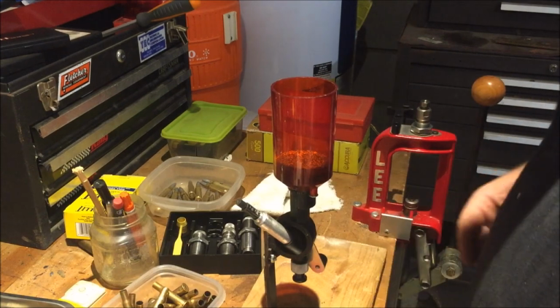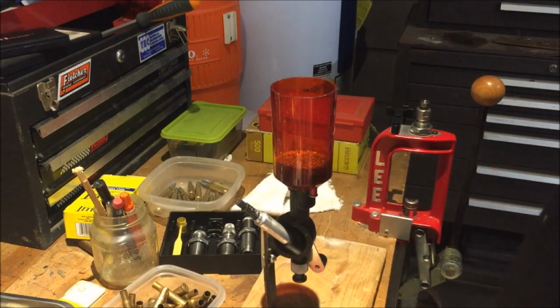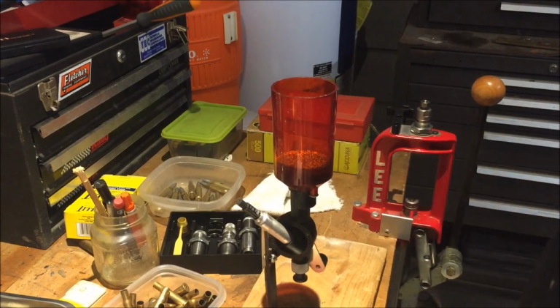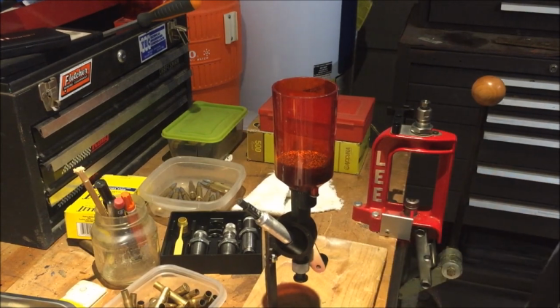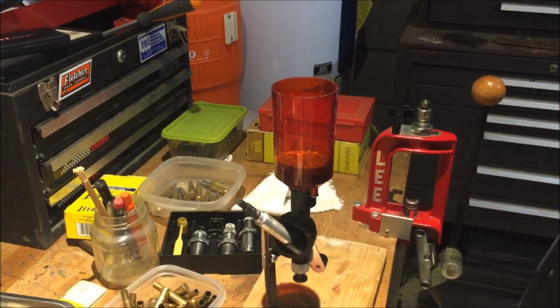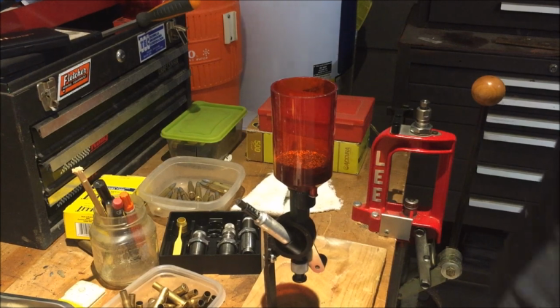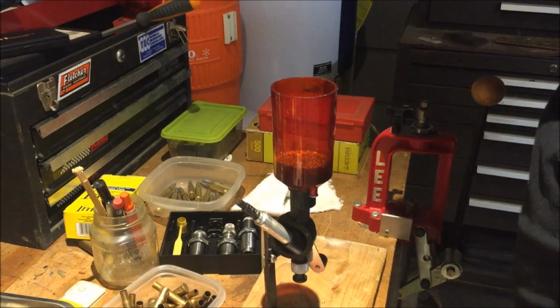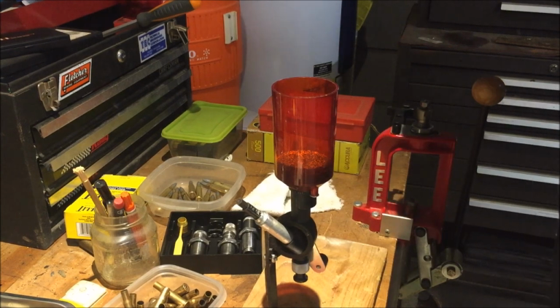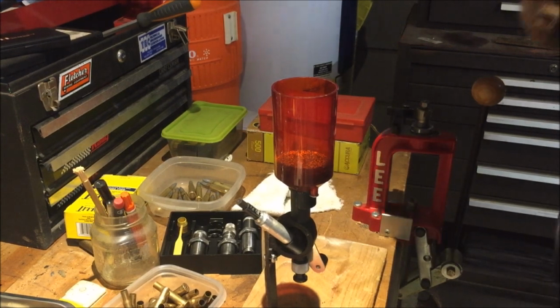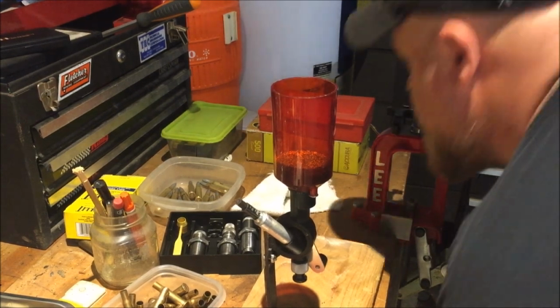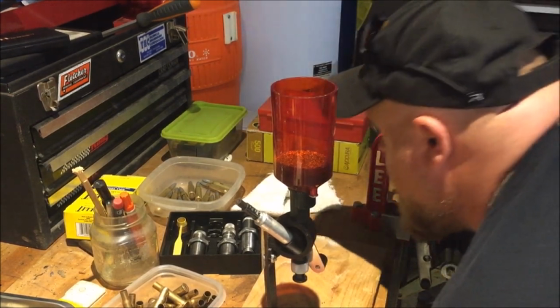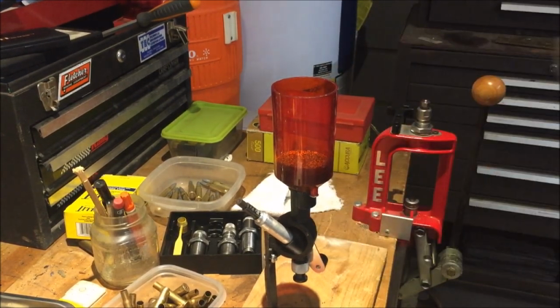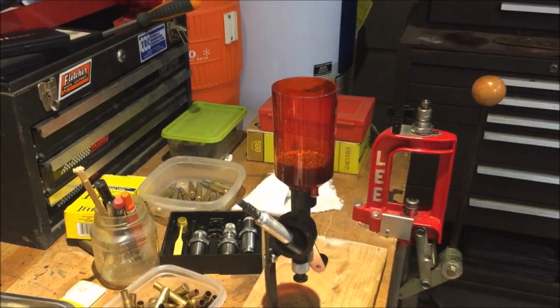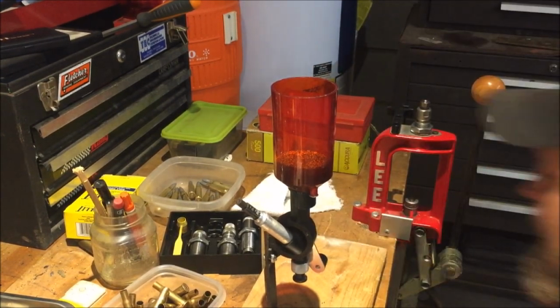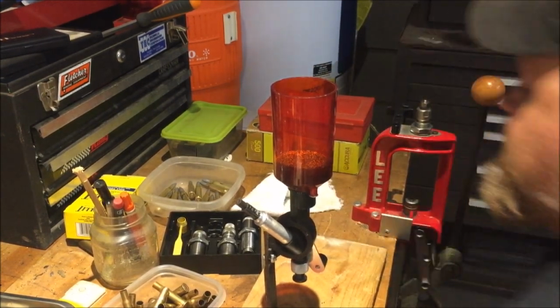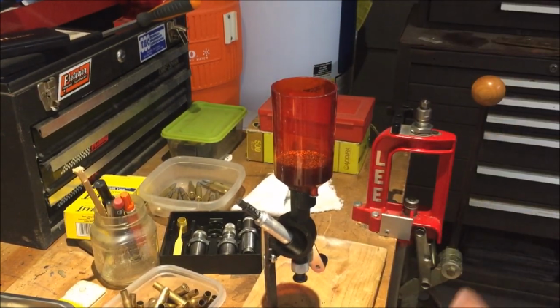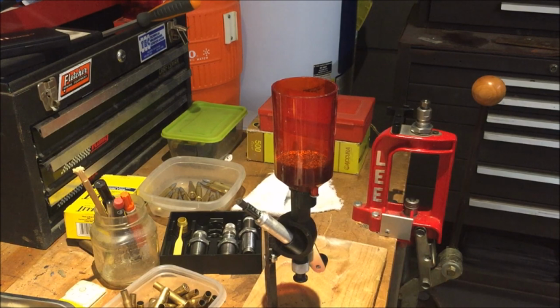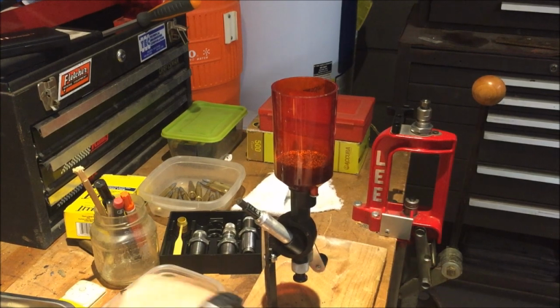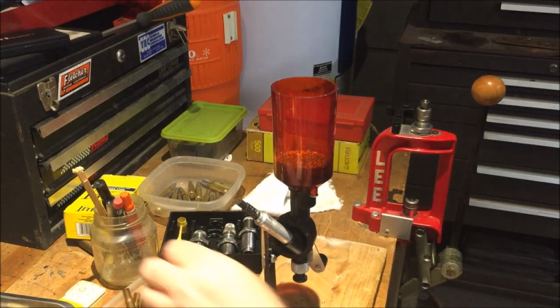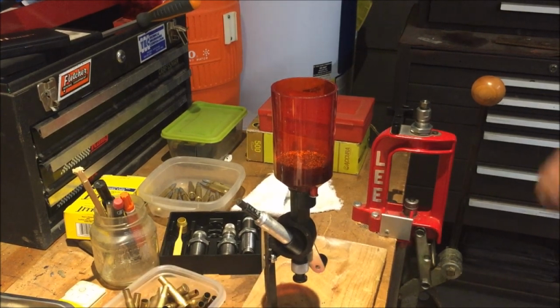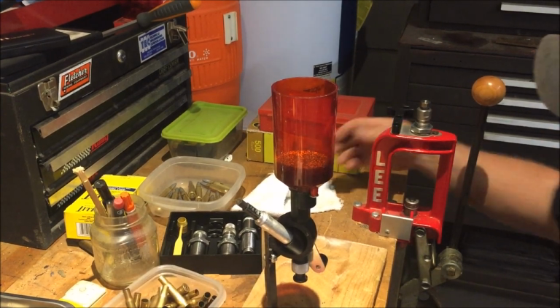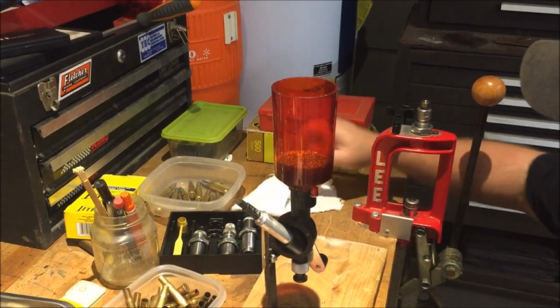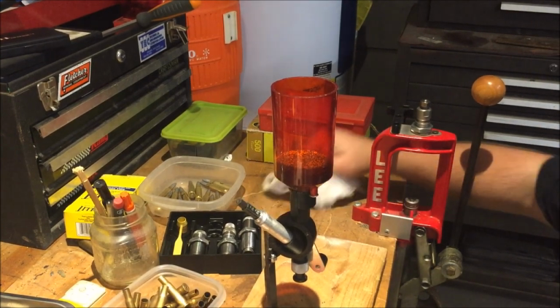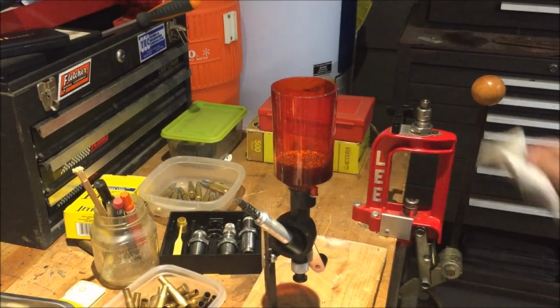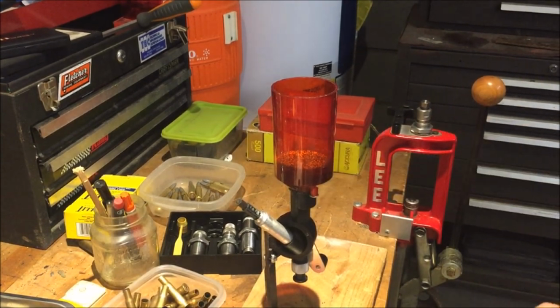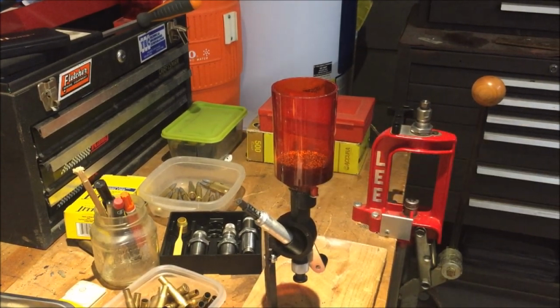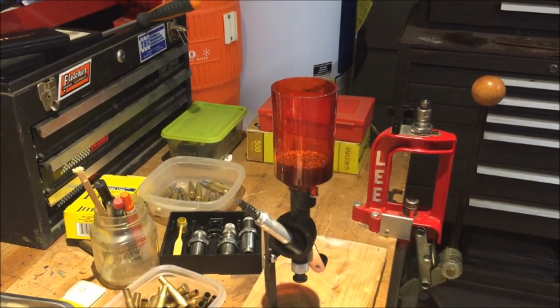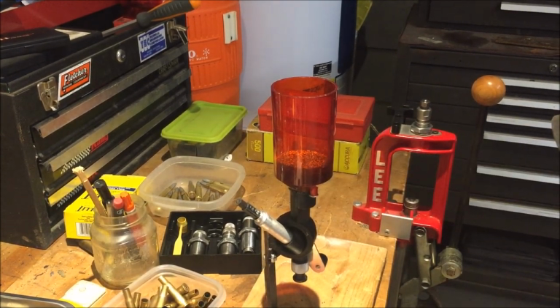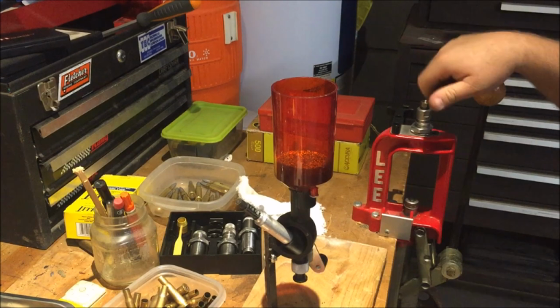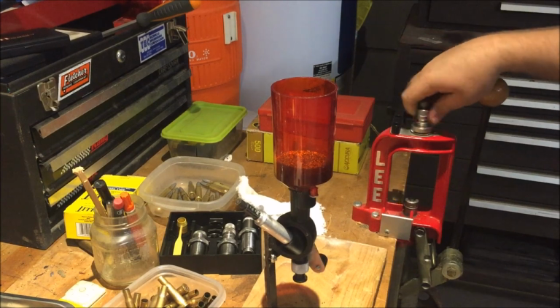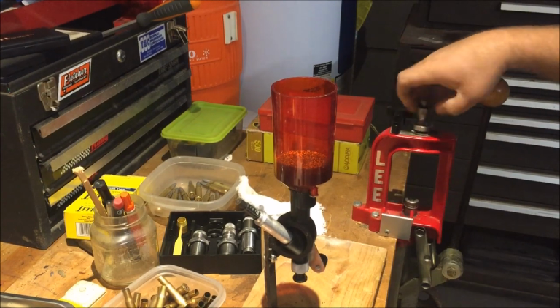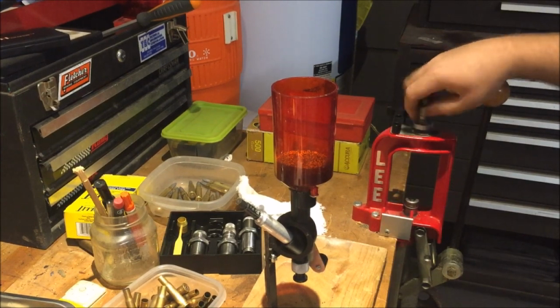All right fellas, we're back and we have these 3030 shells primed and resized. We got our thrower set up for 30 grains. And now we're going to change our die and load up some 3030 shells.